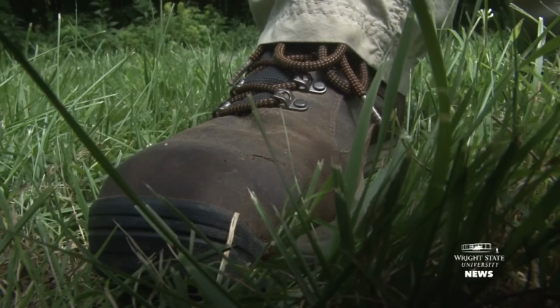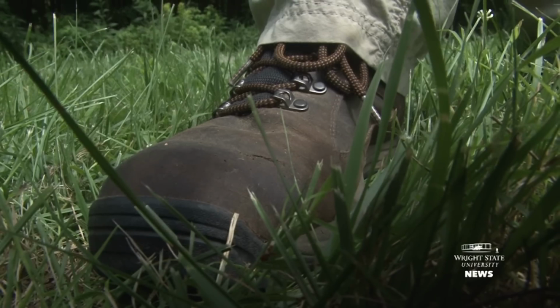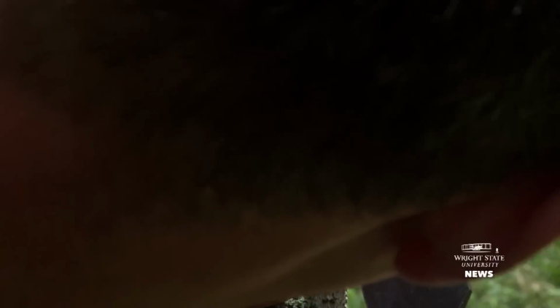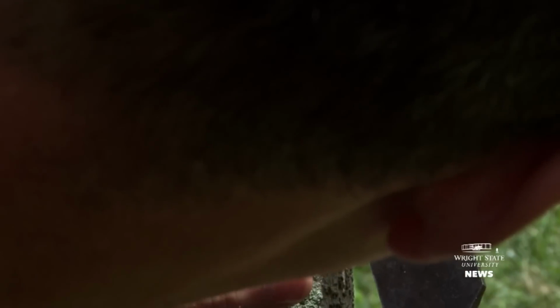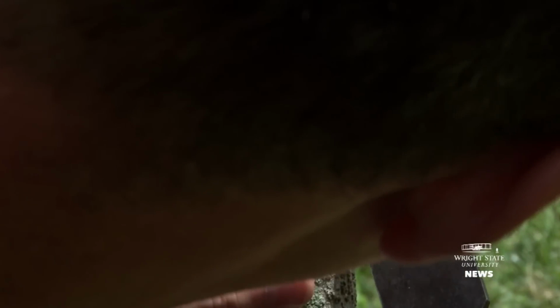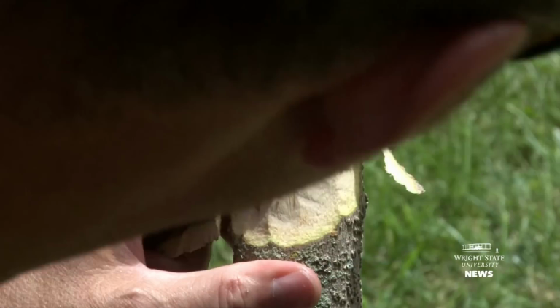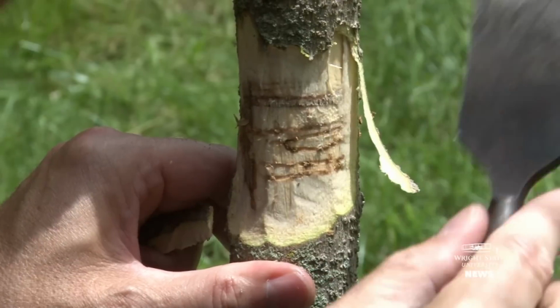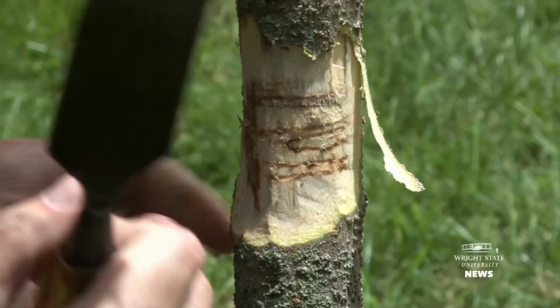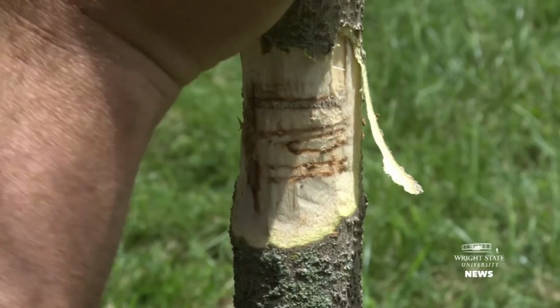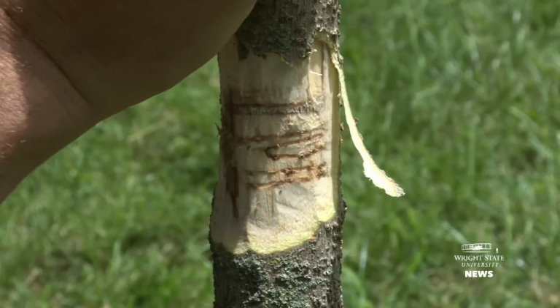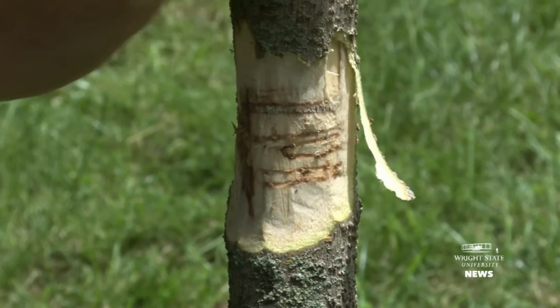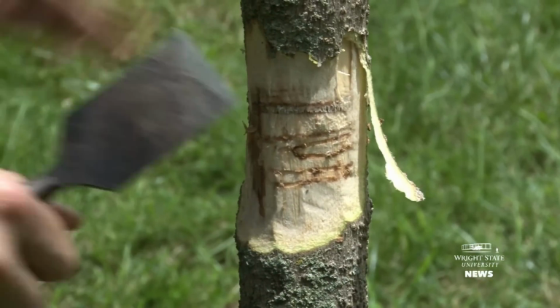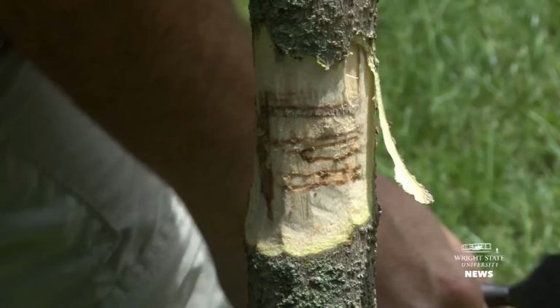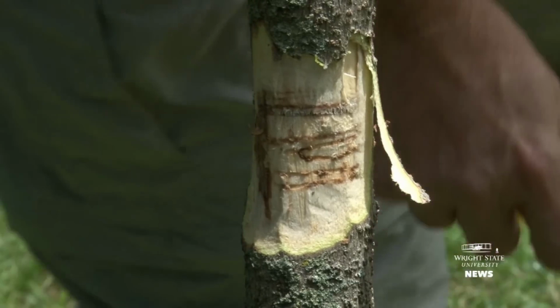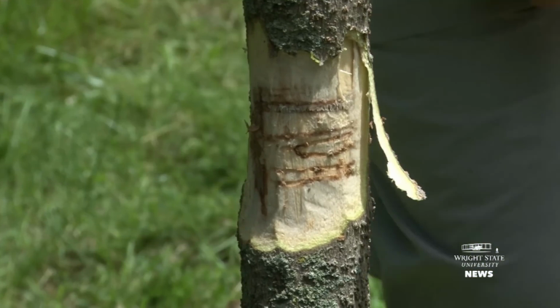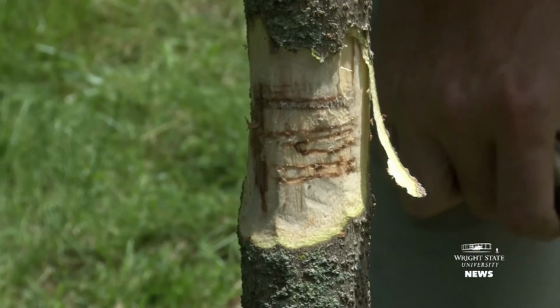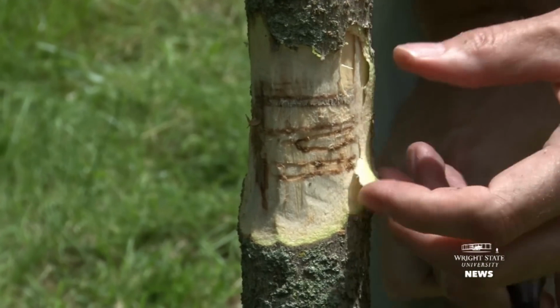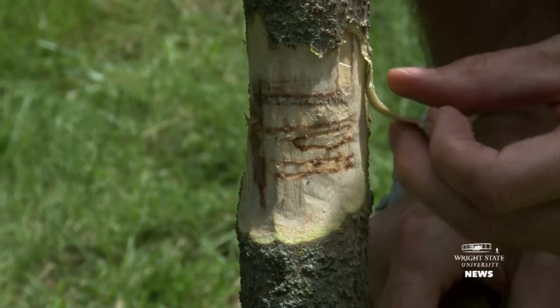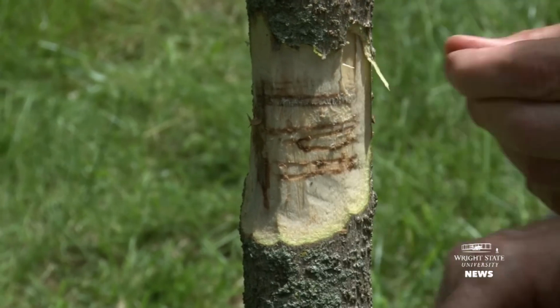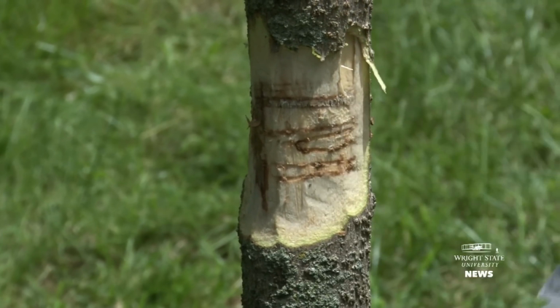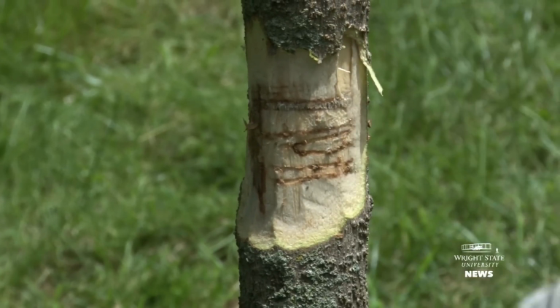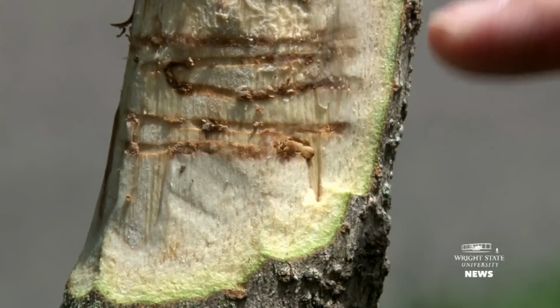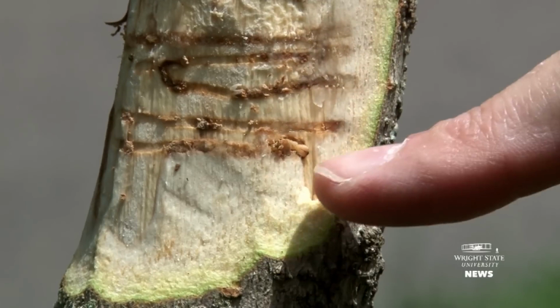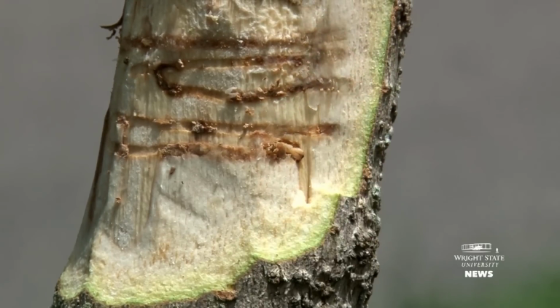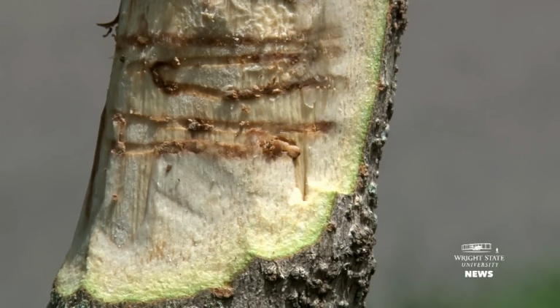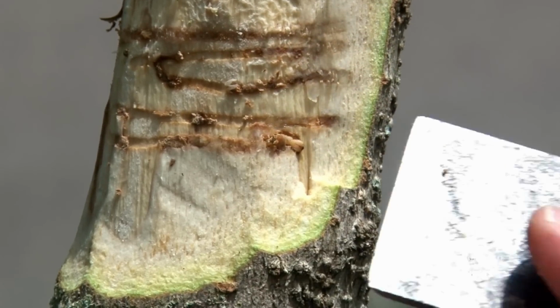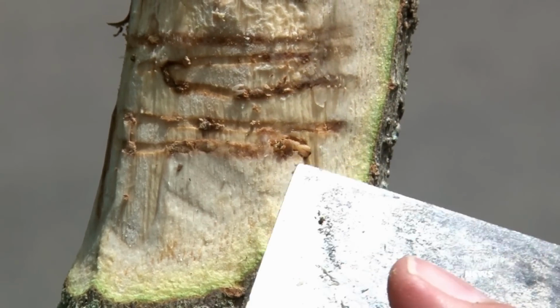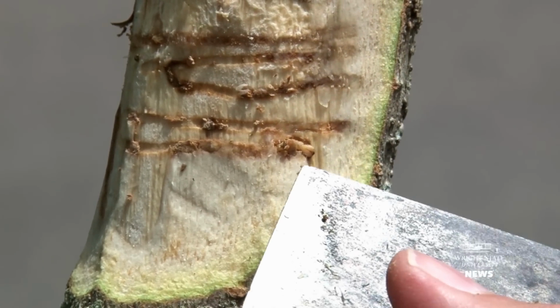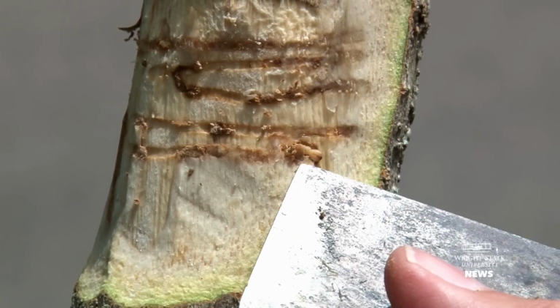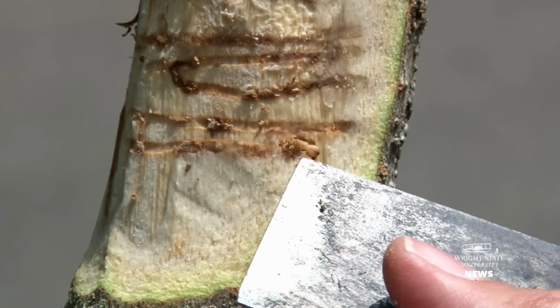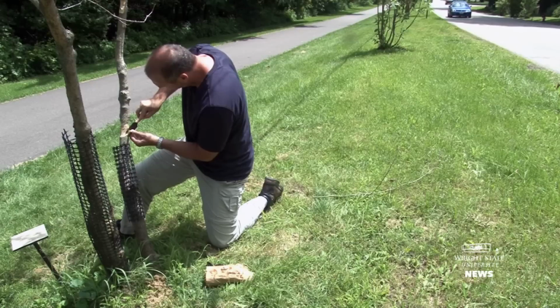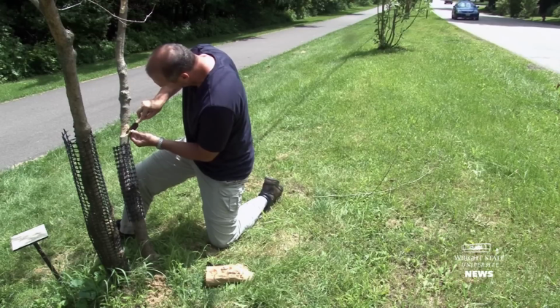Oh my gosh — this is feeding this year. There's a live larva right there. This is this year's feeding gallery, and there's a live emerald ash borer larva right there.